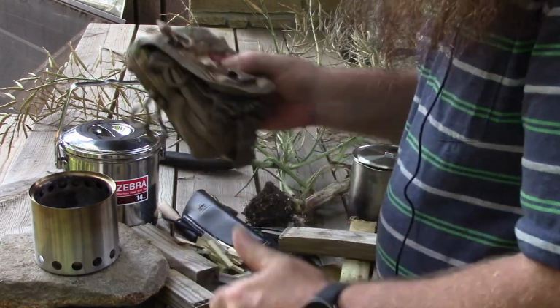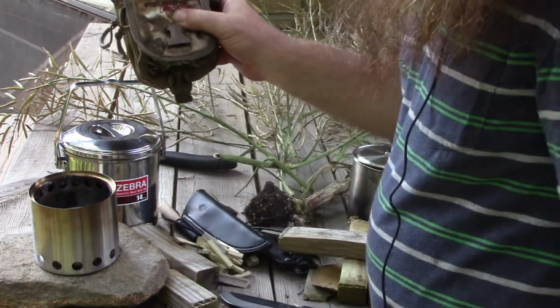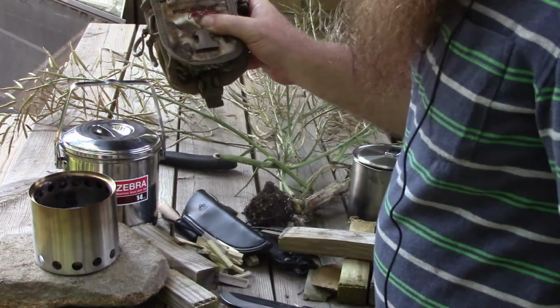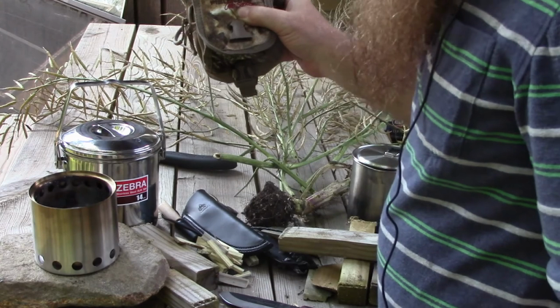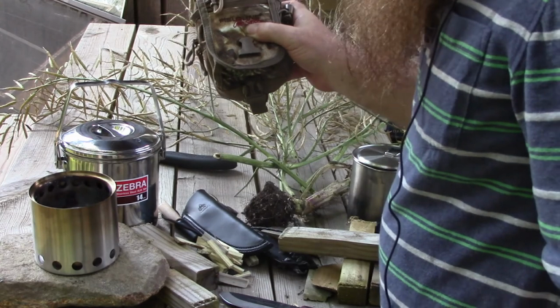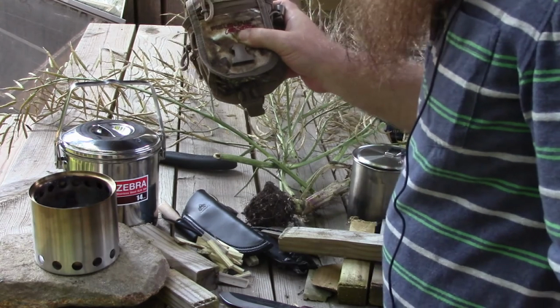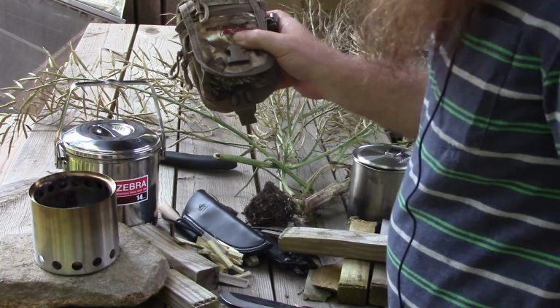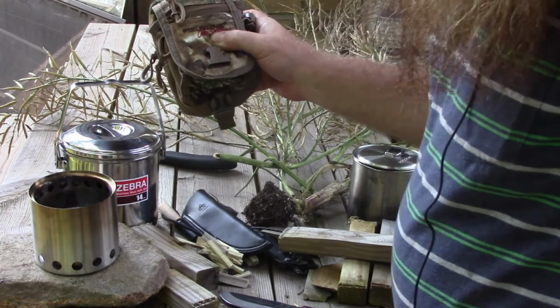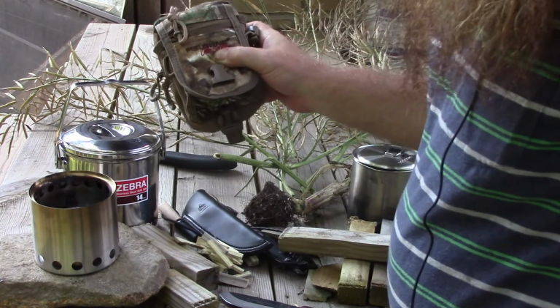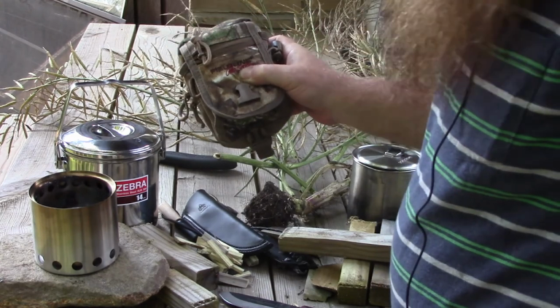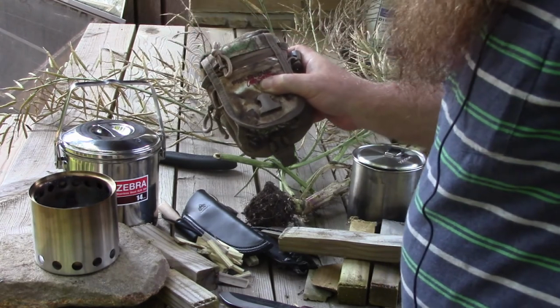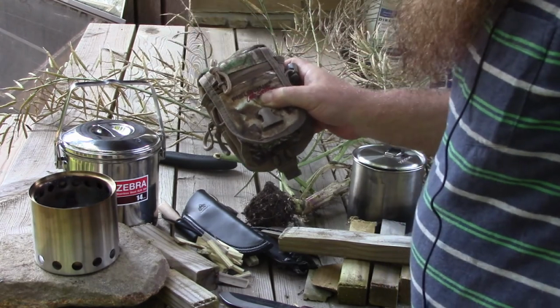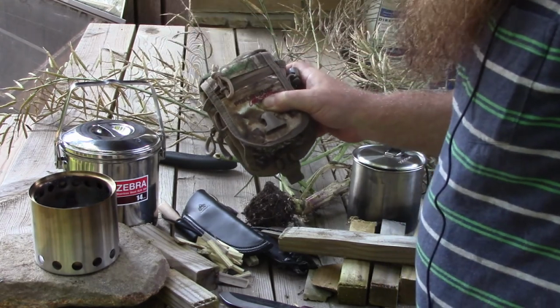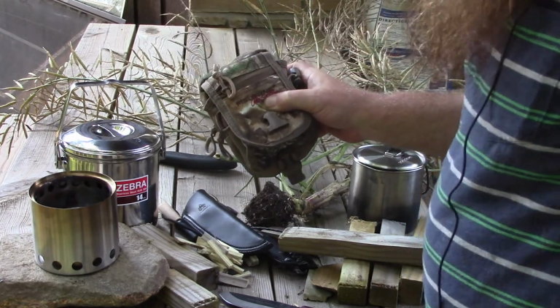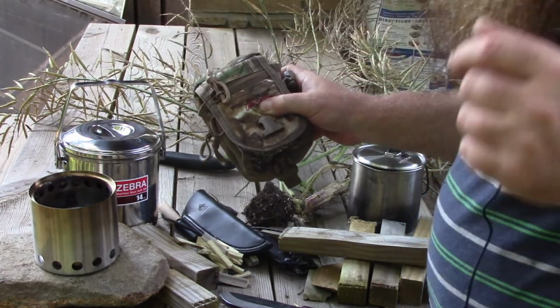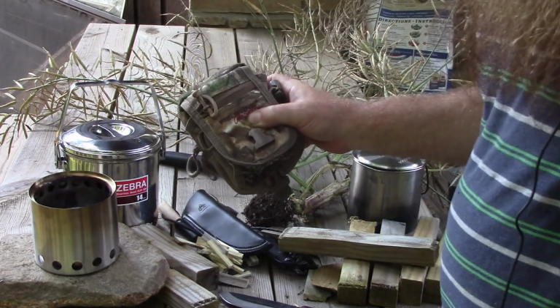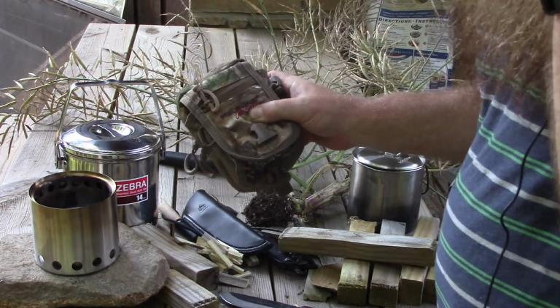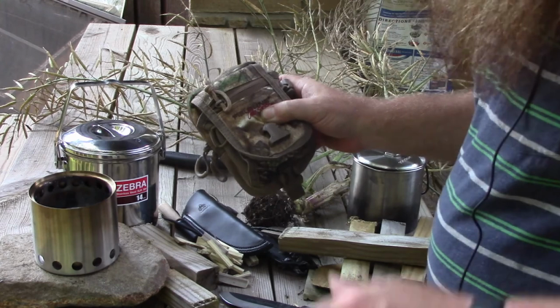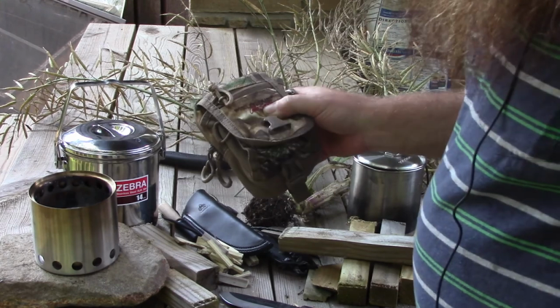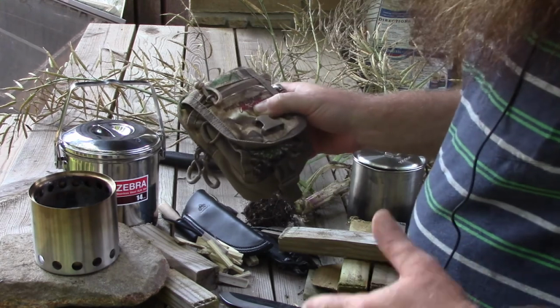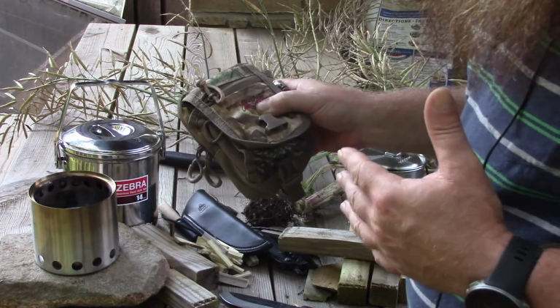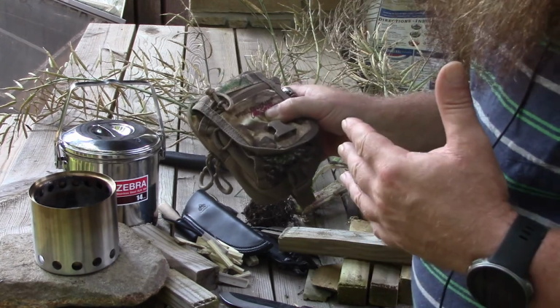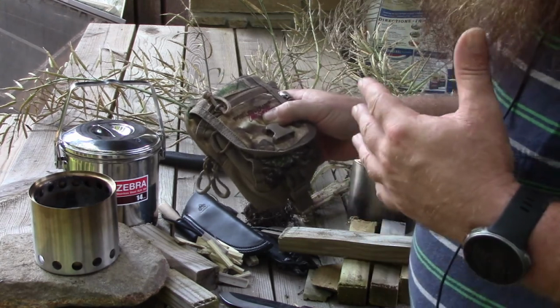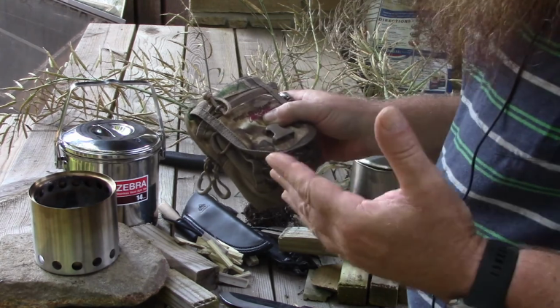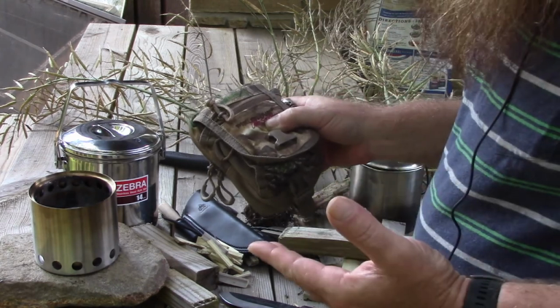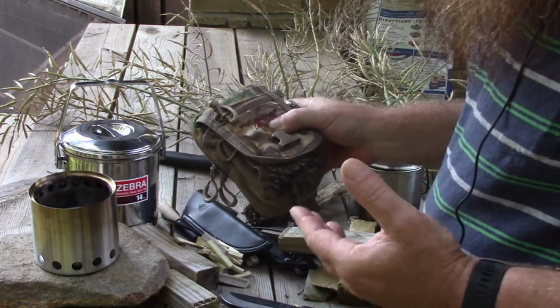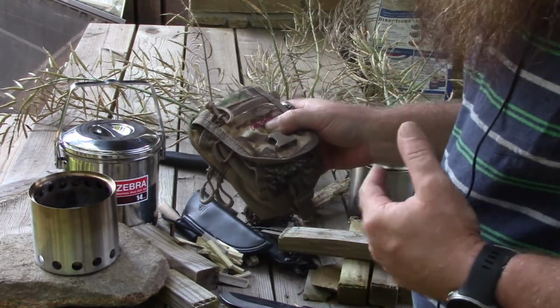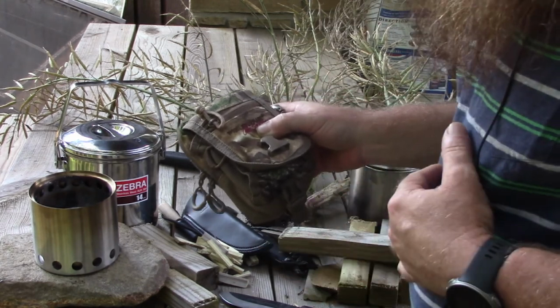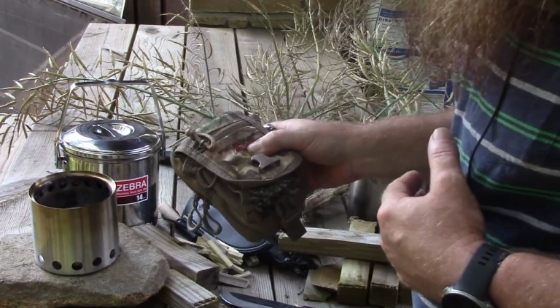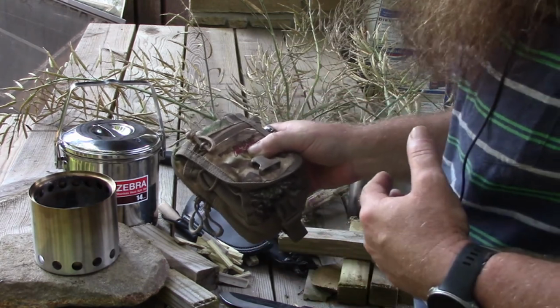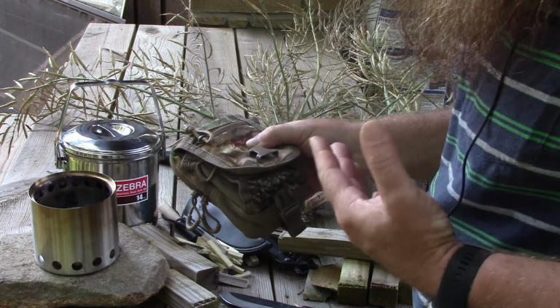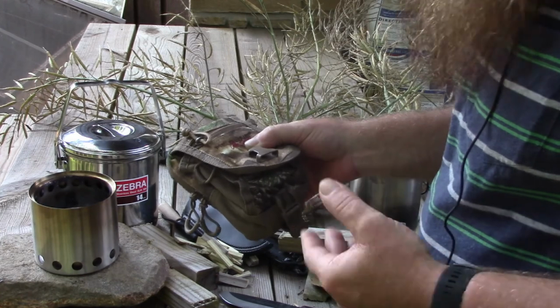This is my fire kit that's in my get home bag. Since my get home bag is modular, it would also go into a bug out bag or just whatever.